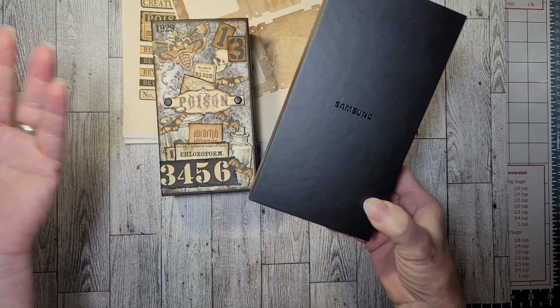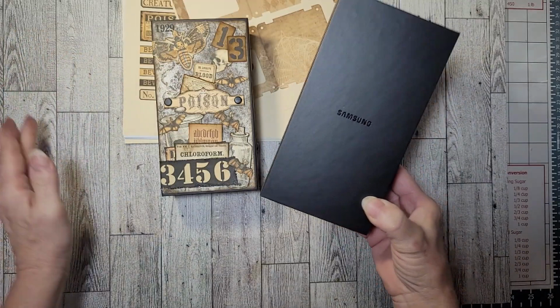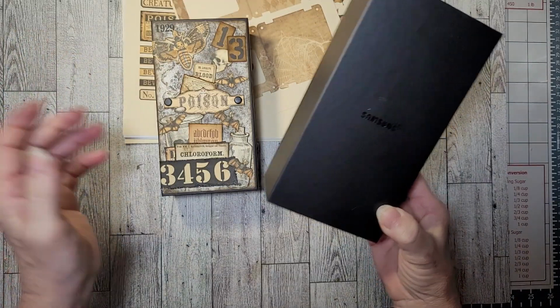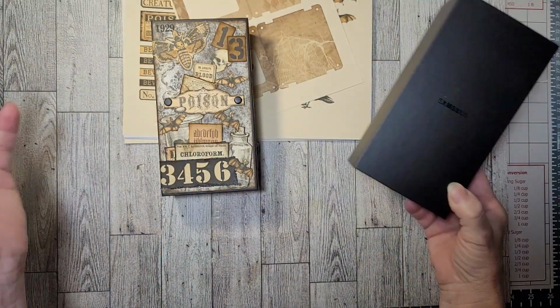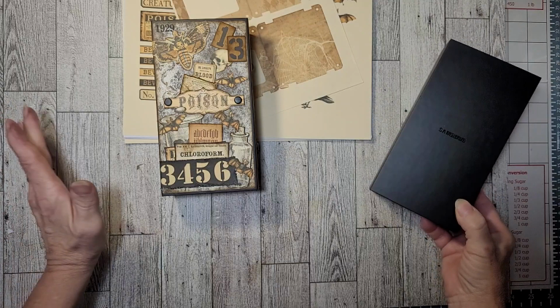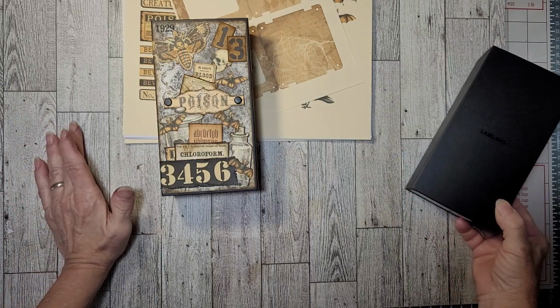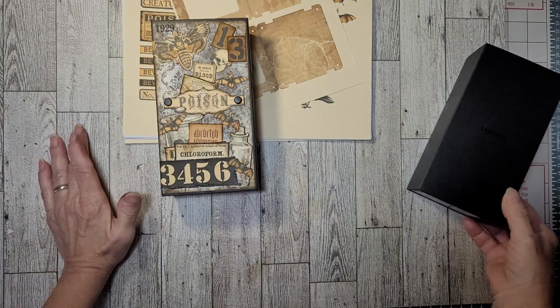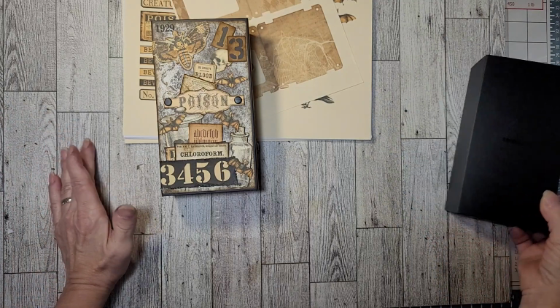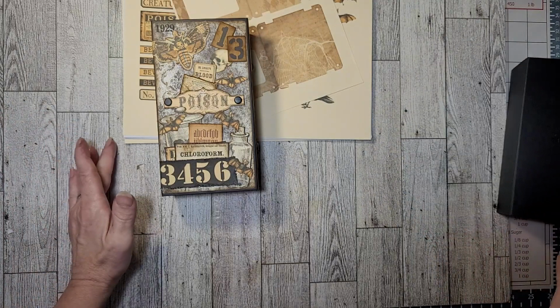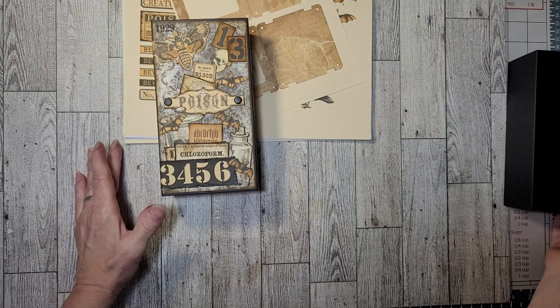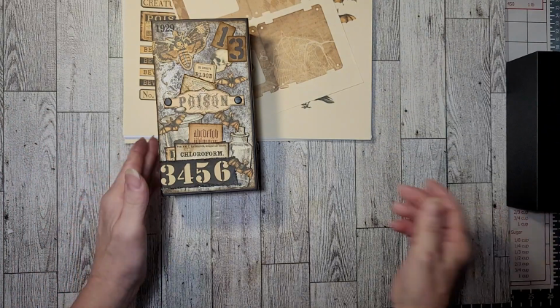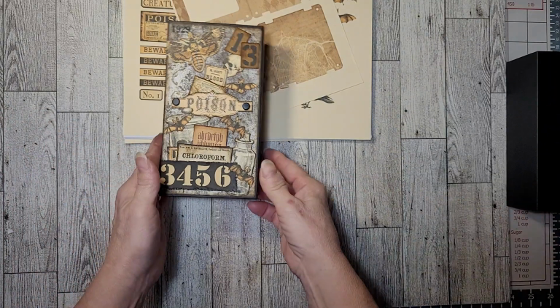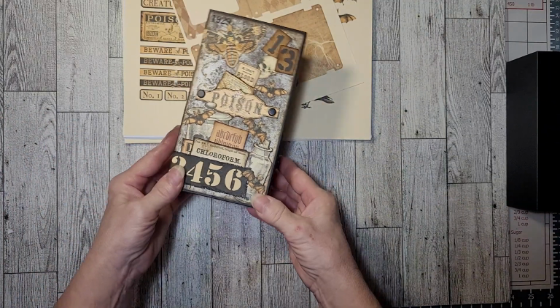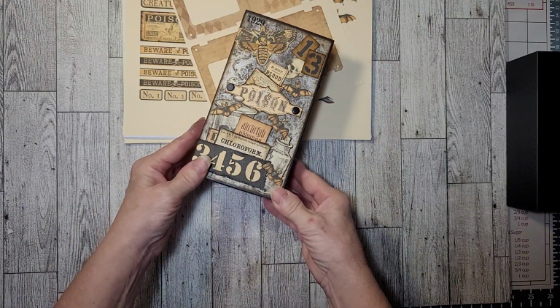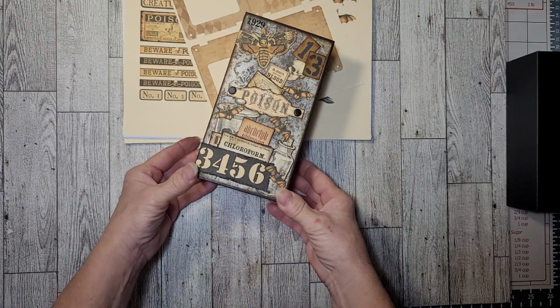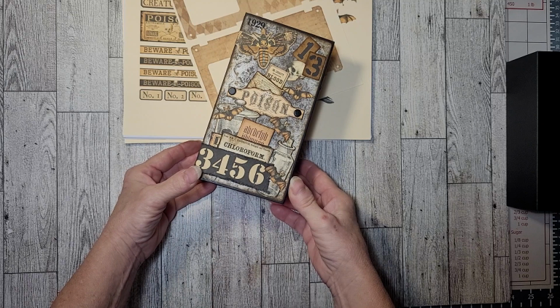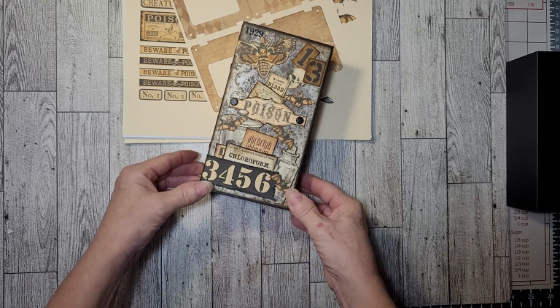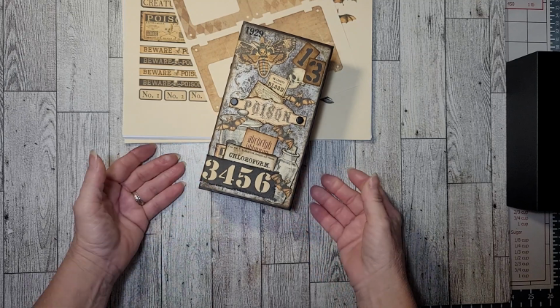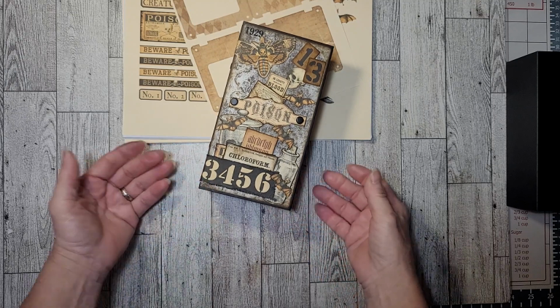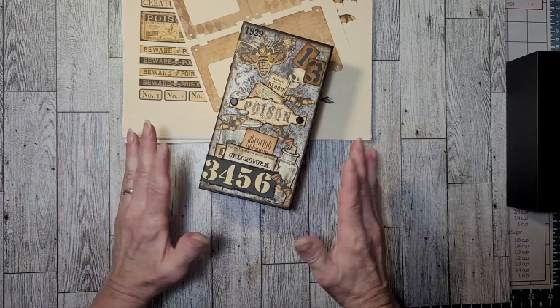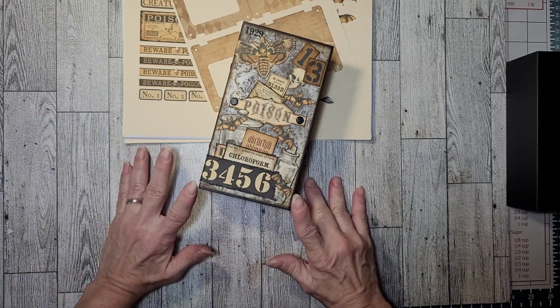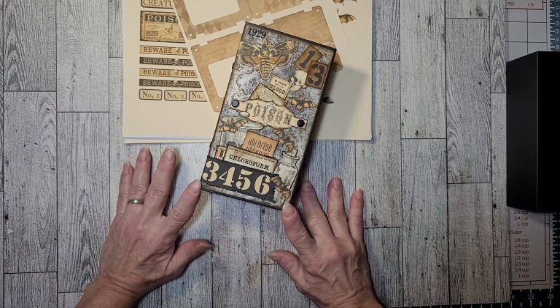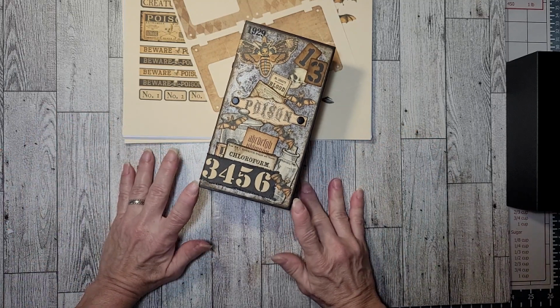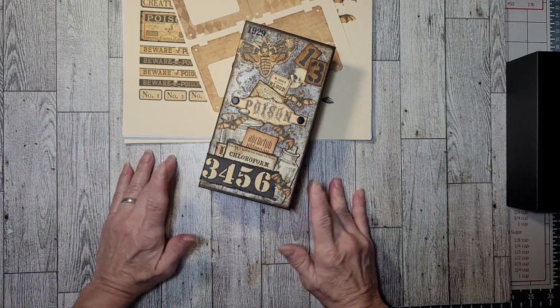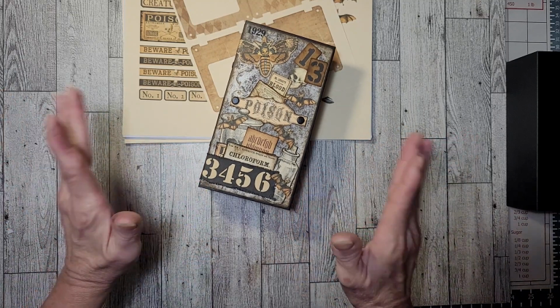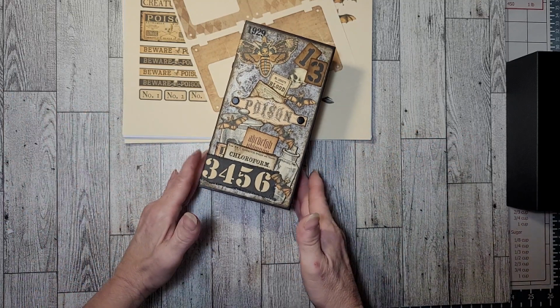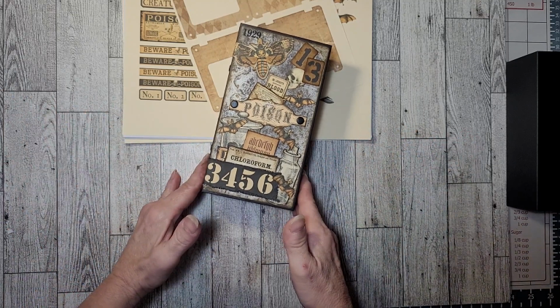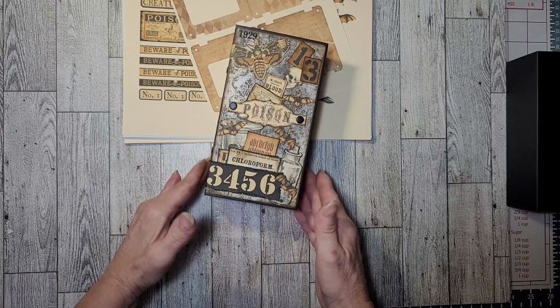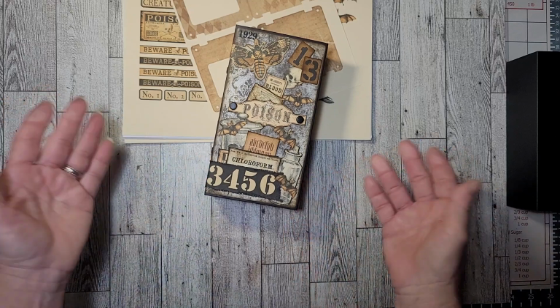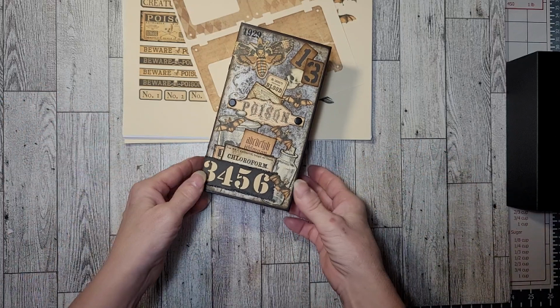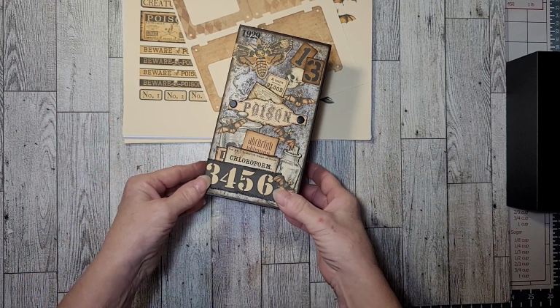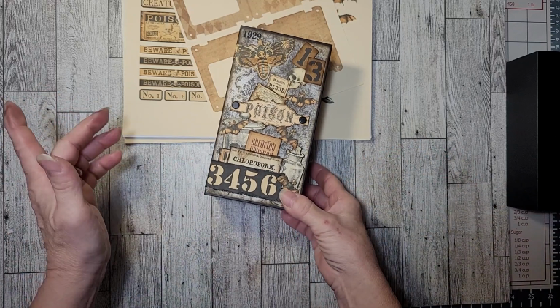I don't know why, but I did, so I made my box of curiosities and I thought I'd share it with you before I list it.